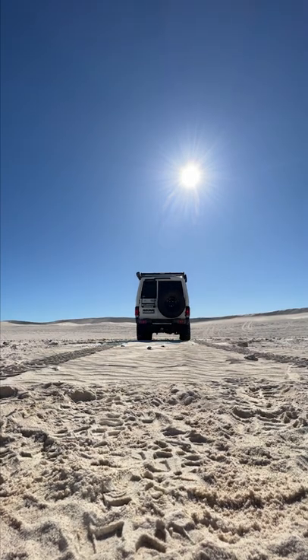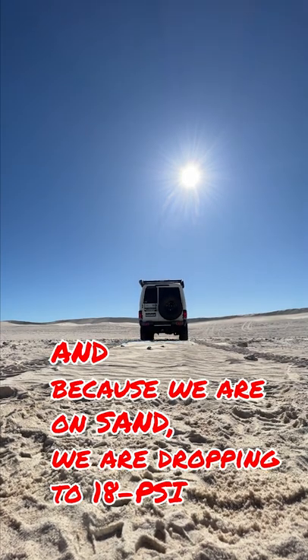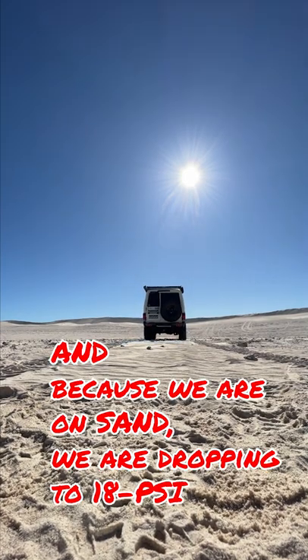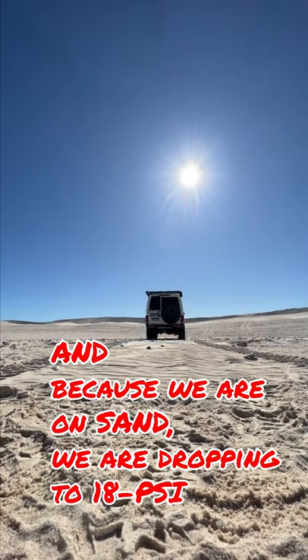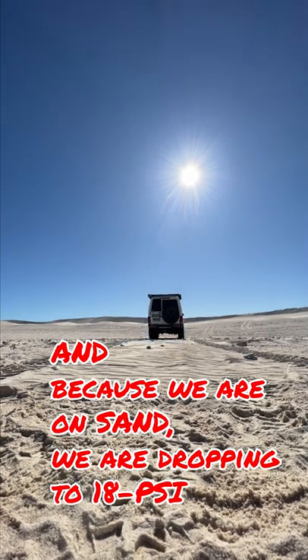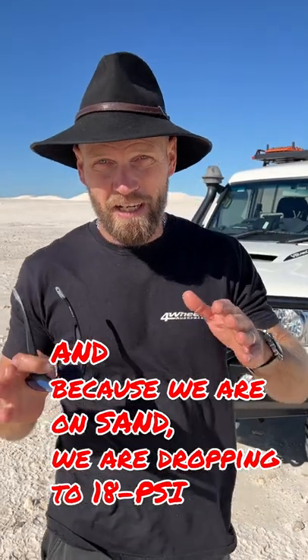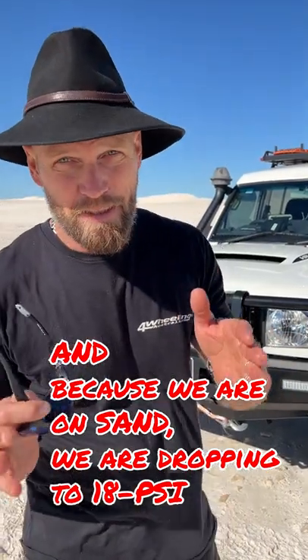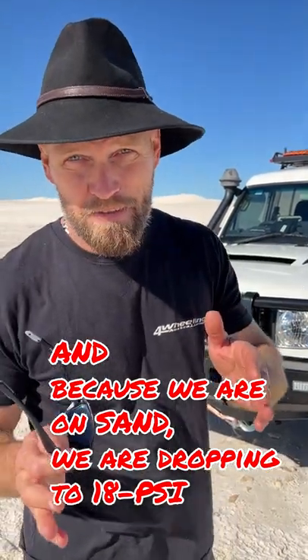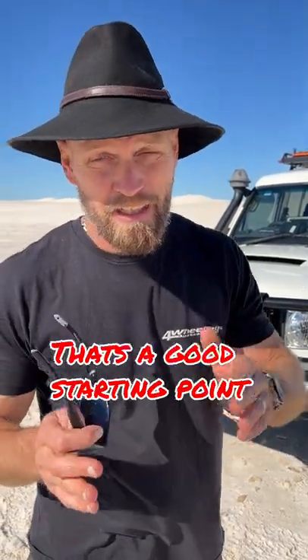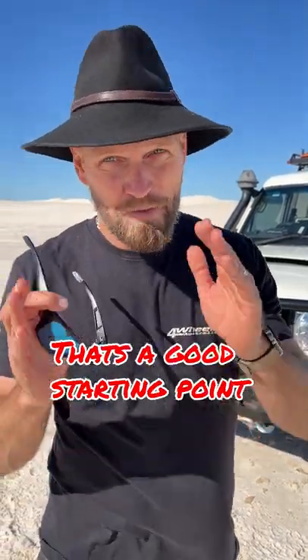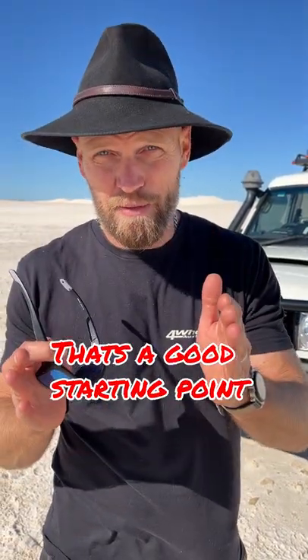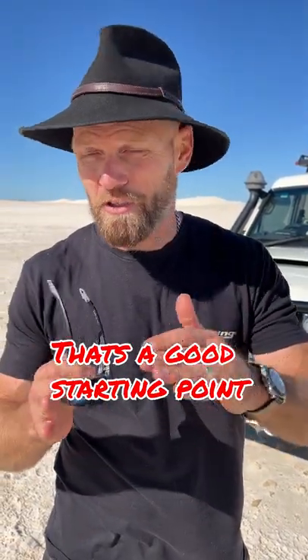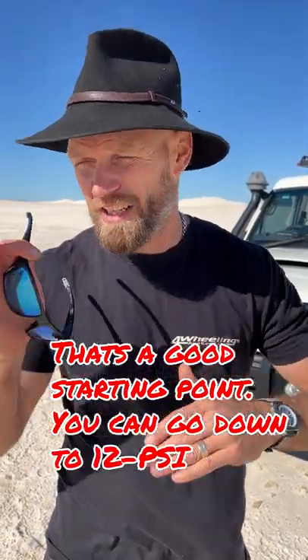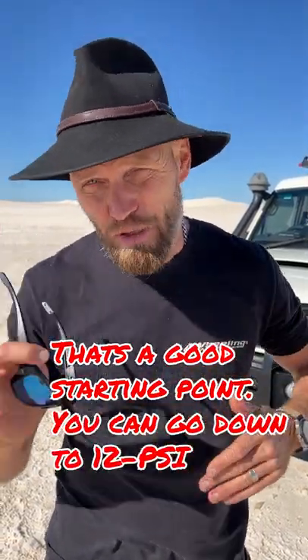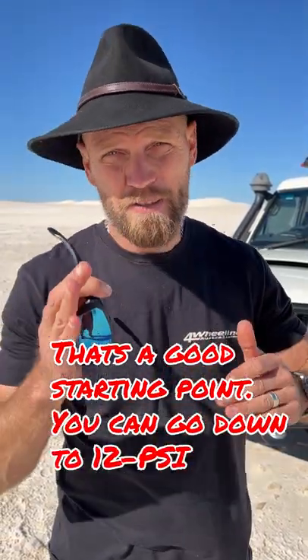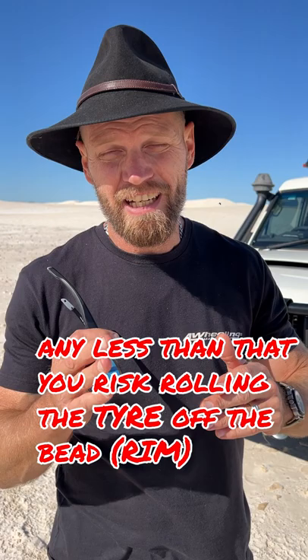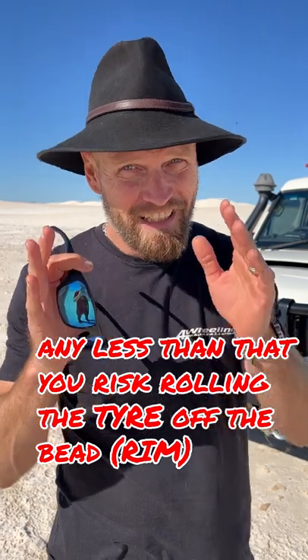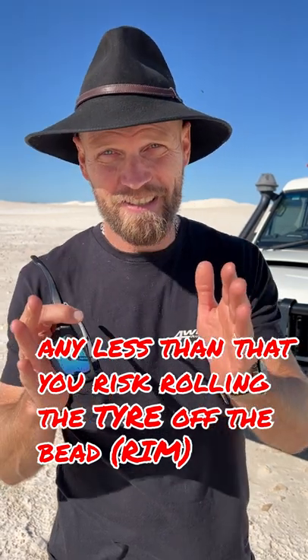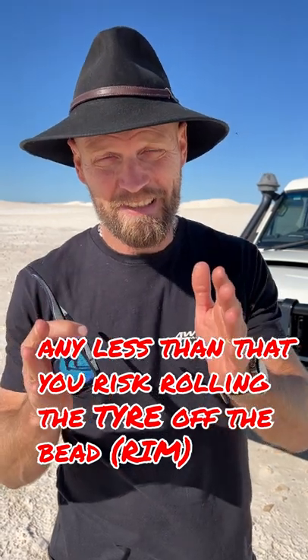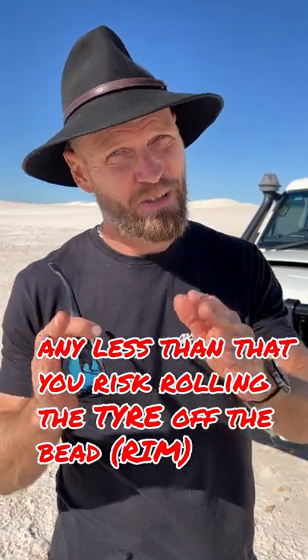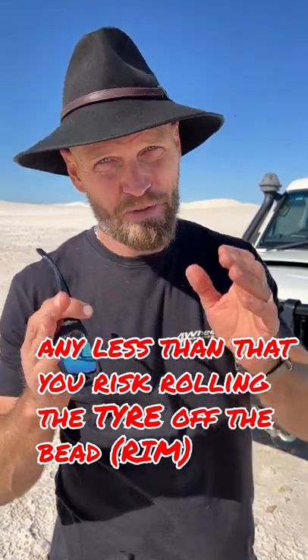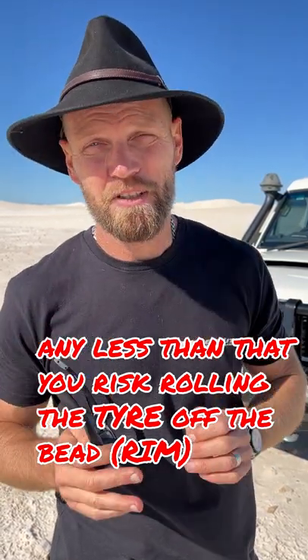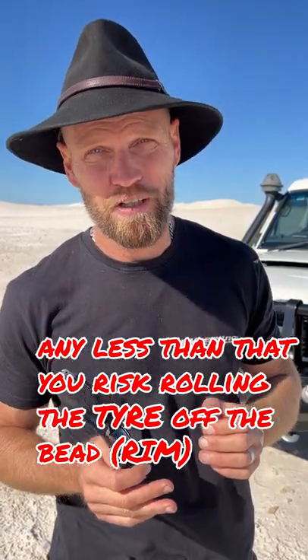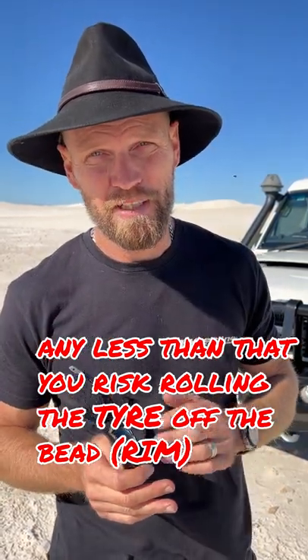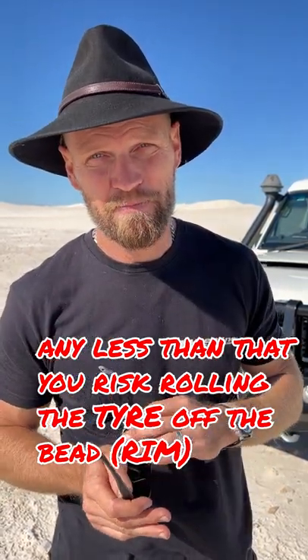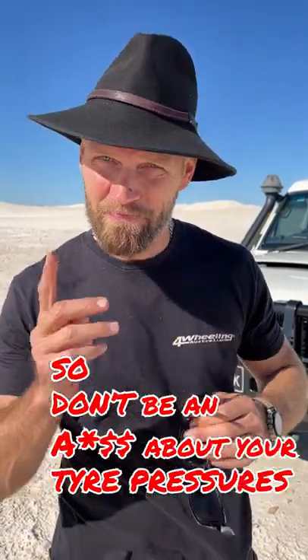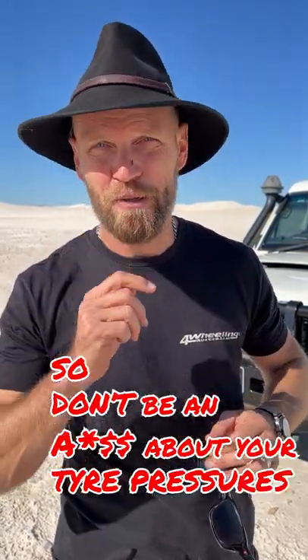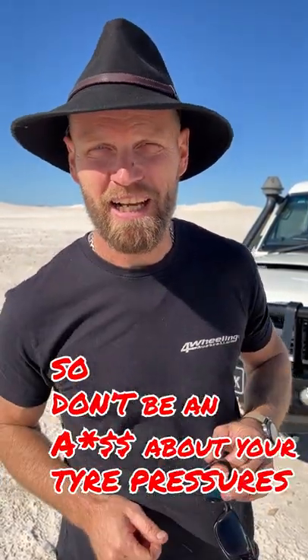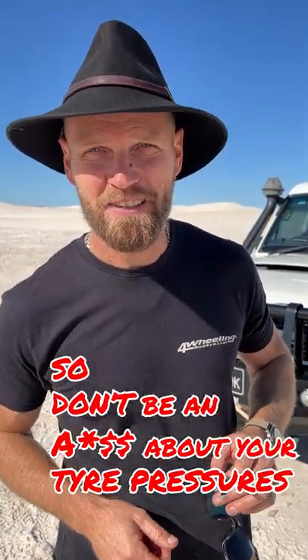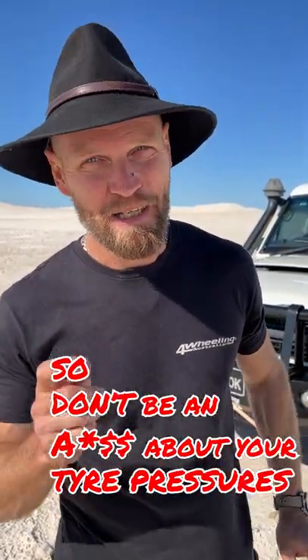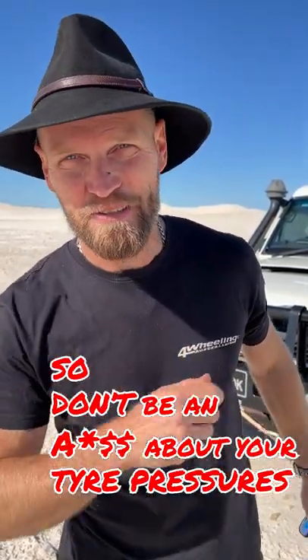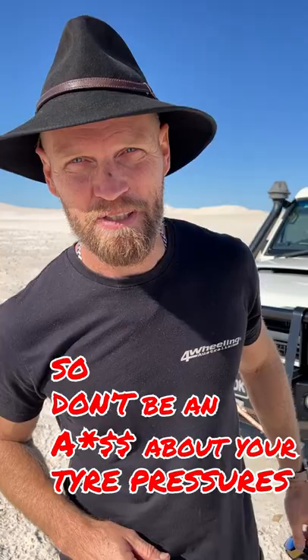Because we're on sand we're dropping to 18 psi. That's a good starting point — you can go down to 12 psi. Any less than that you risk rolling the tyre off the bead. So don't be an arse about your tyre pressures.